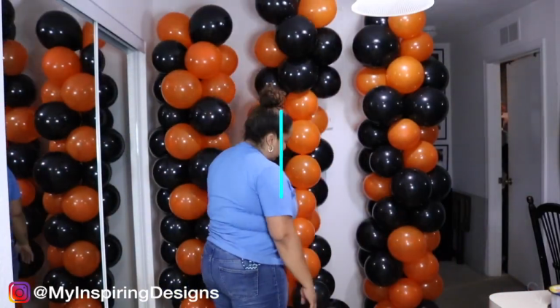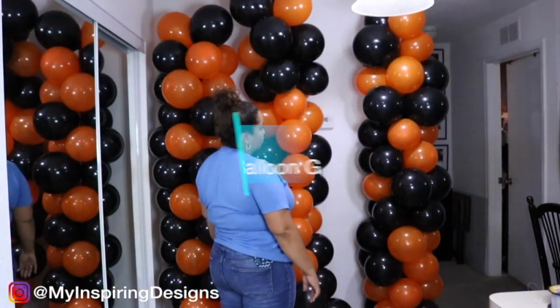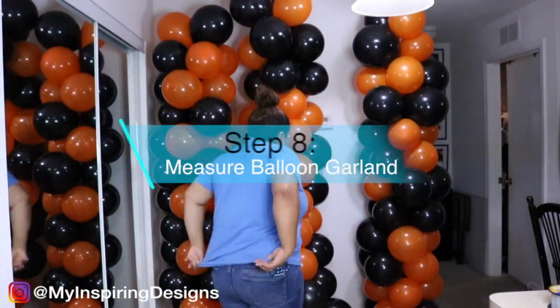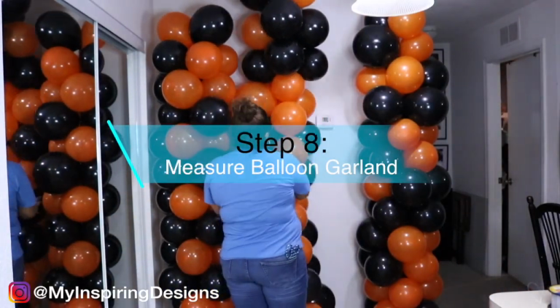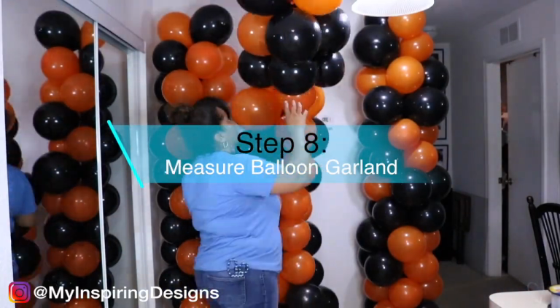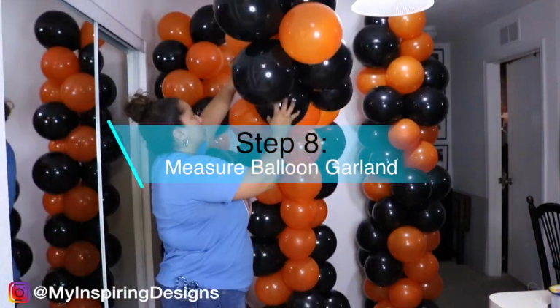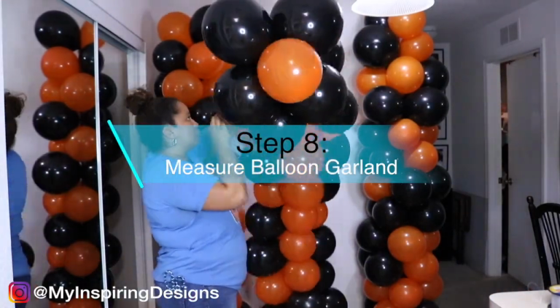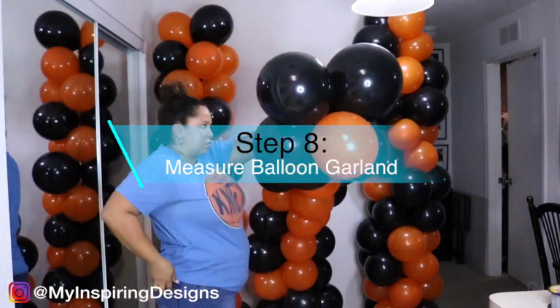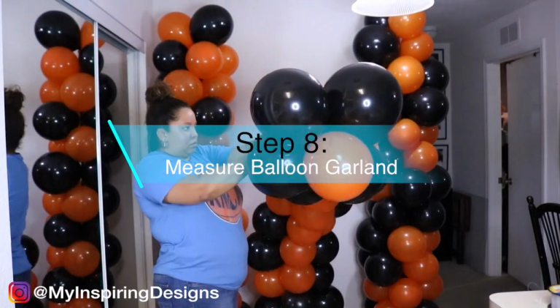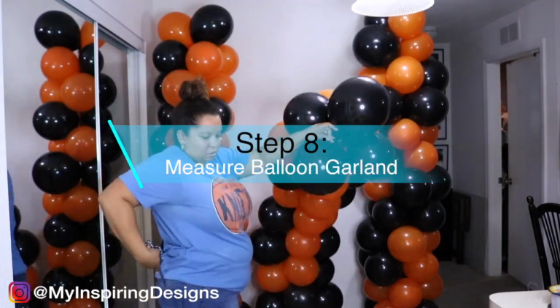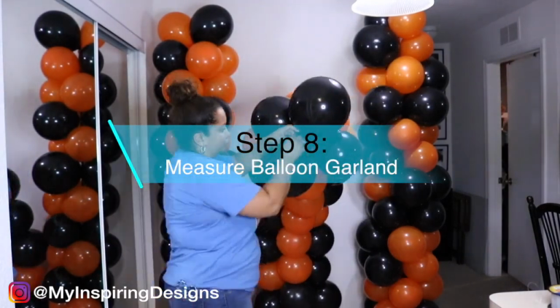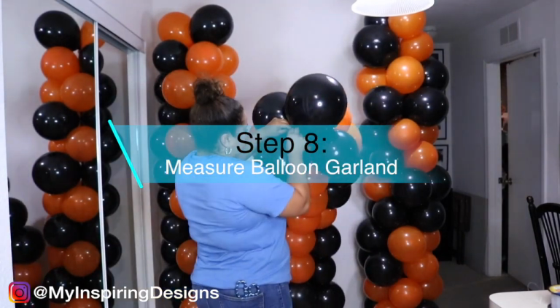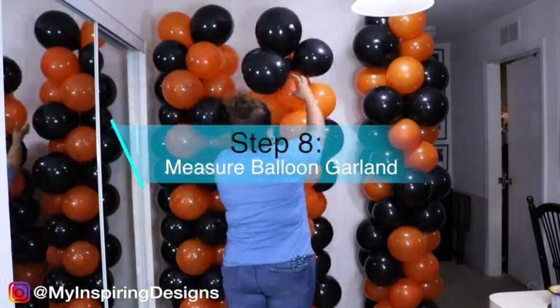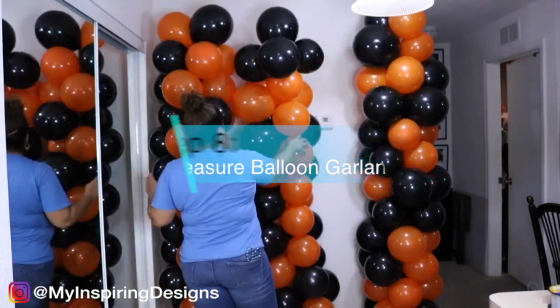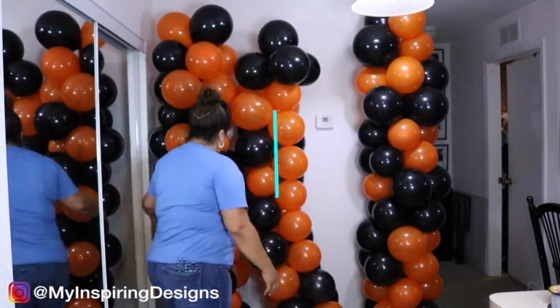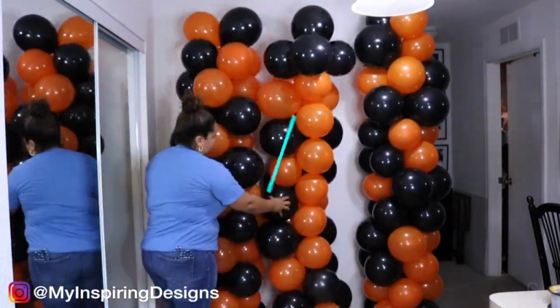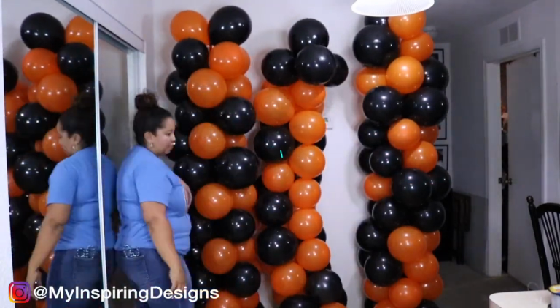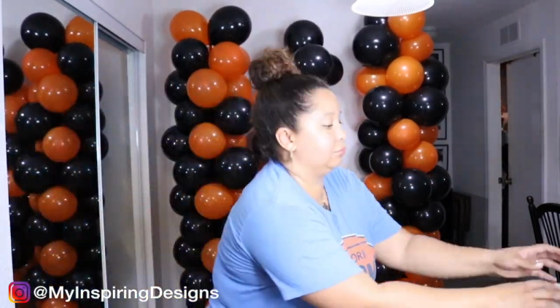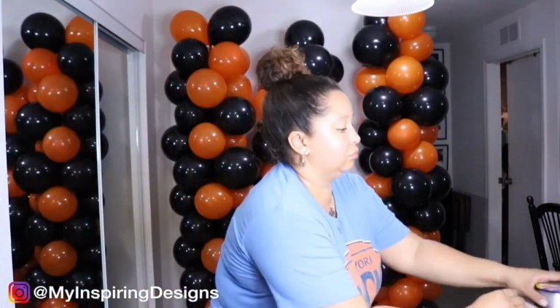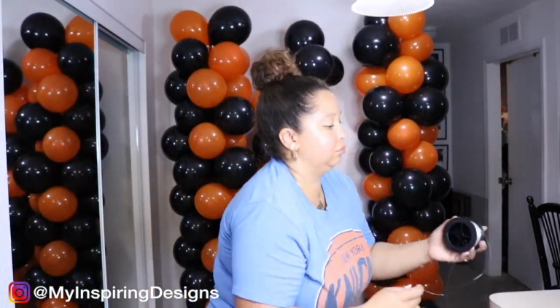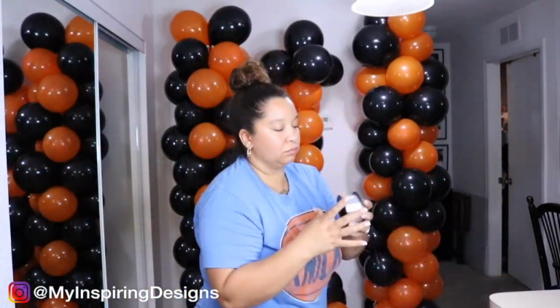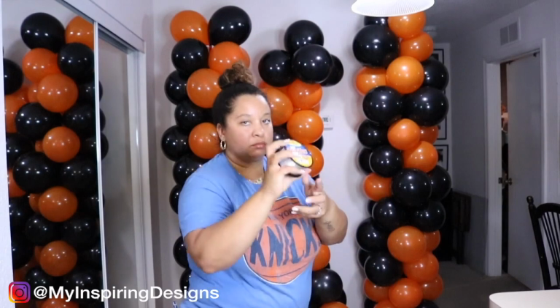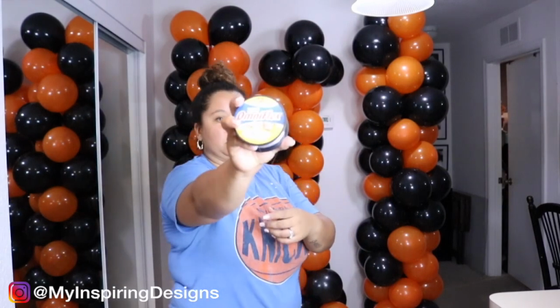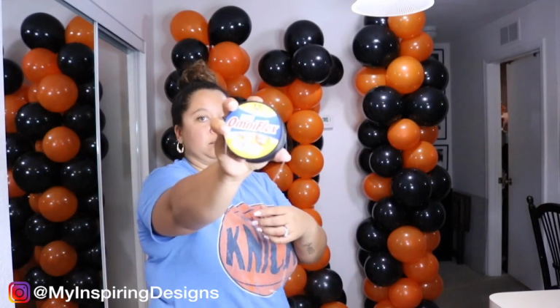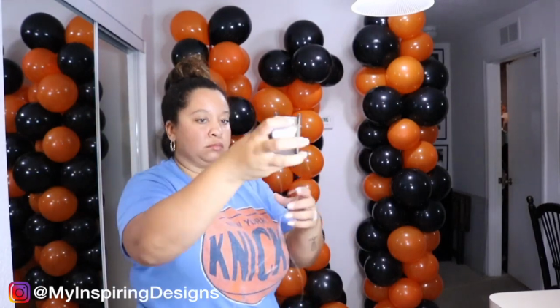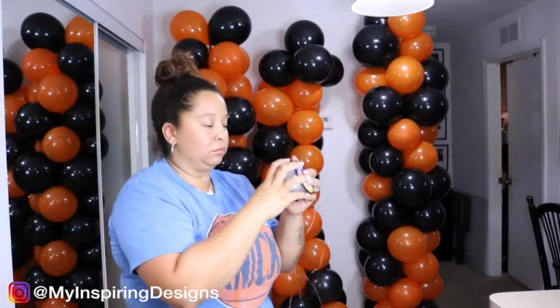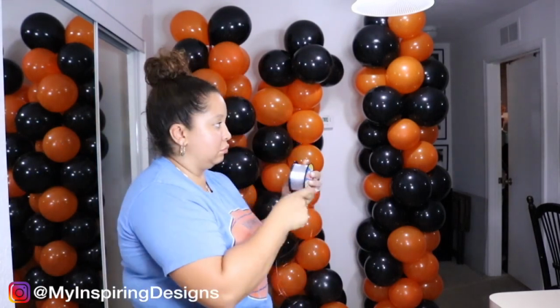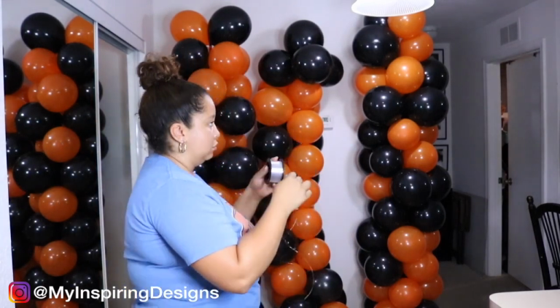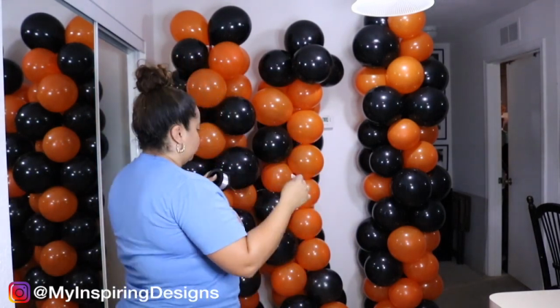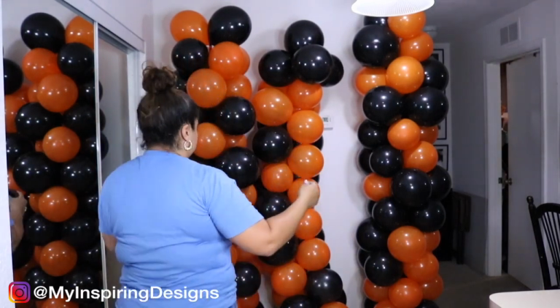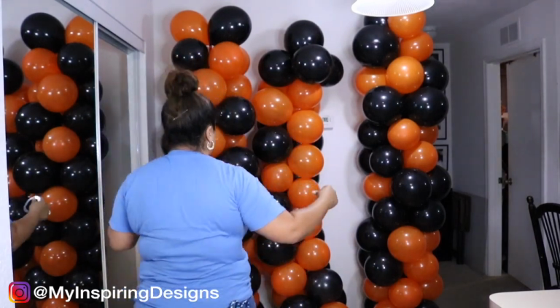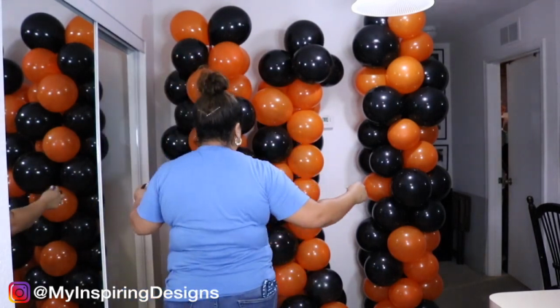Step eight is to make sure you measure out your balloon garland. Mine was a little bit too tall, and I ended up attaching it to the other columns with the fishing line.